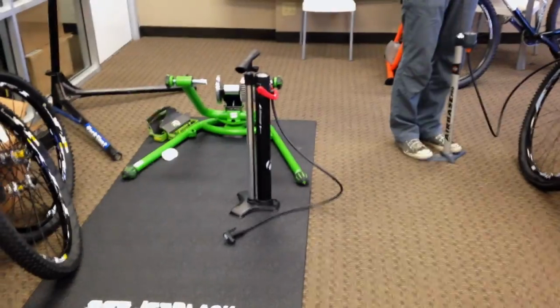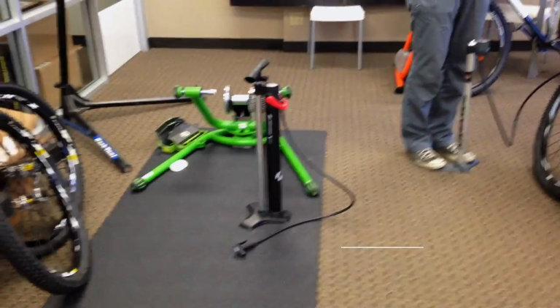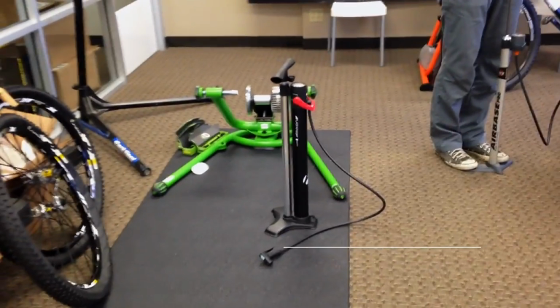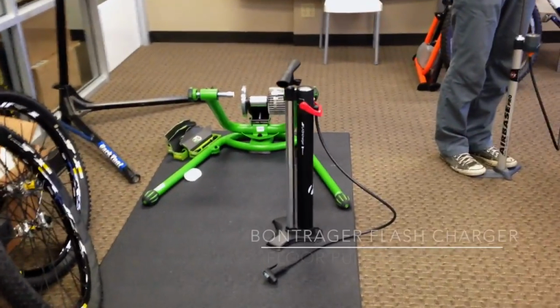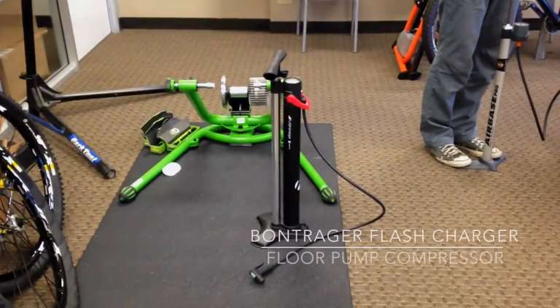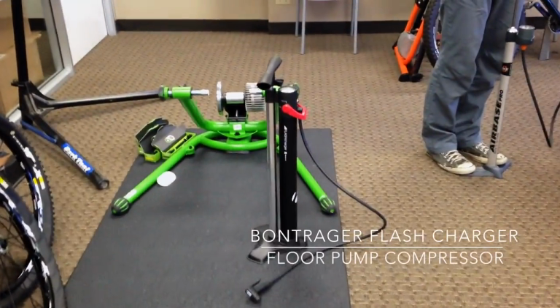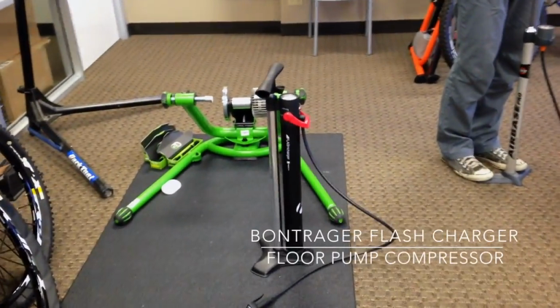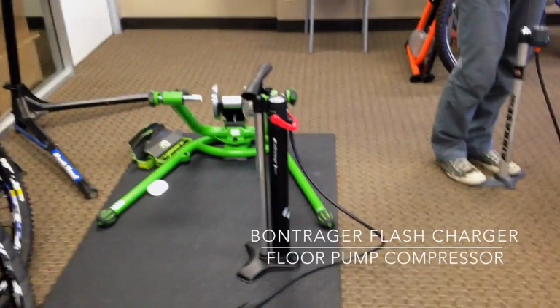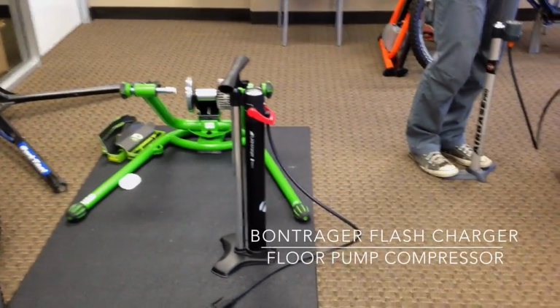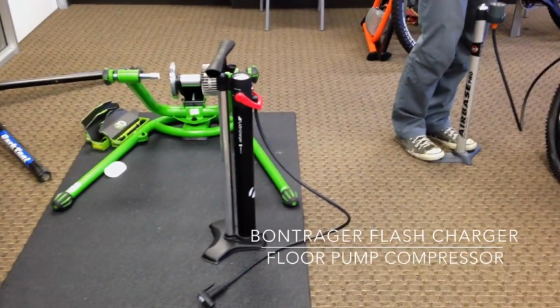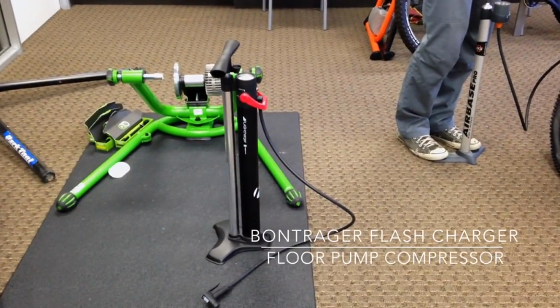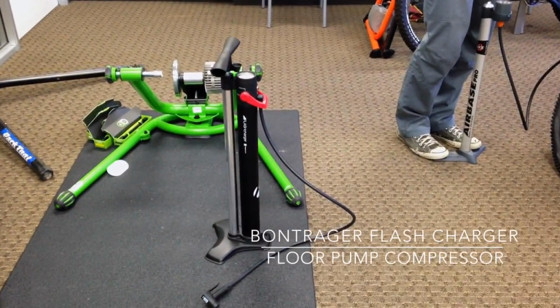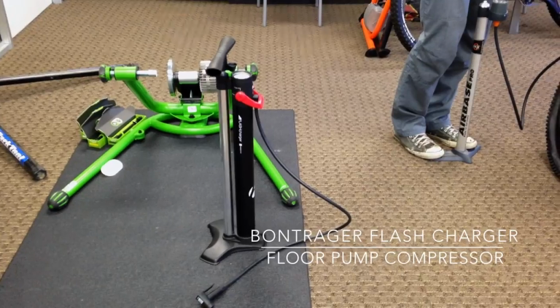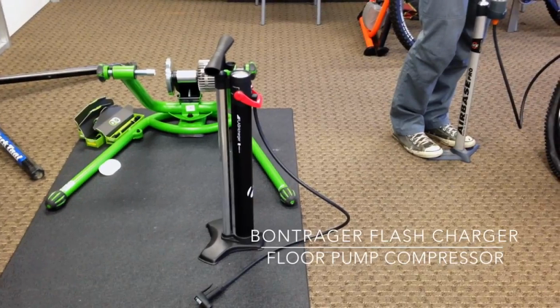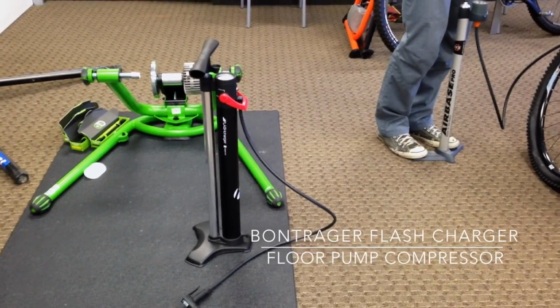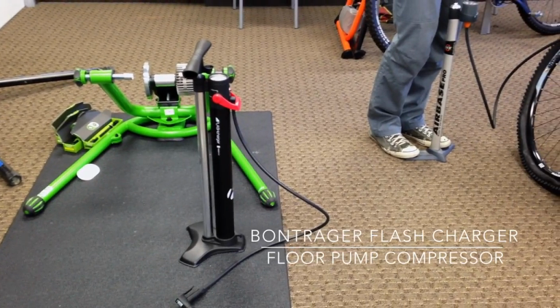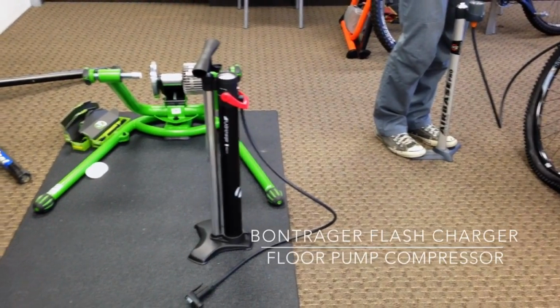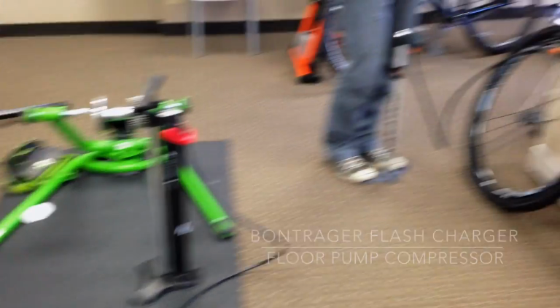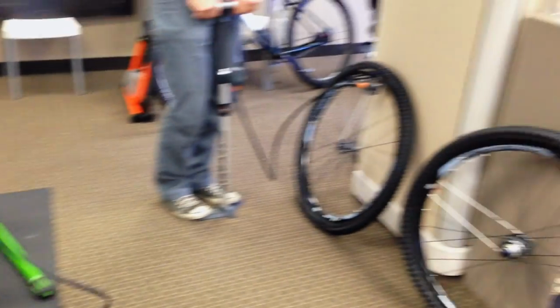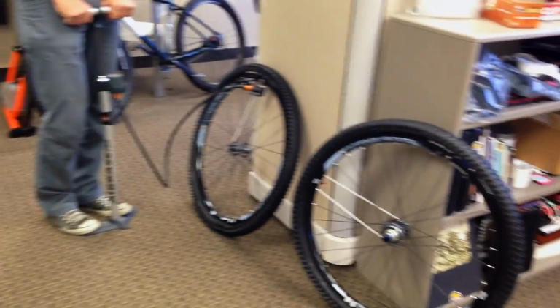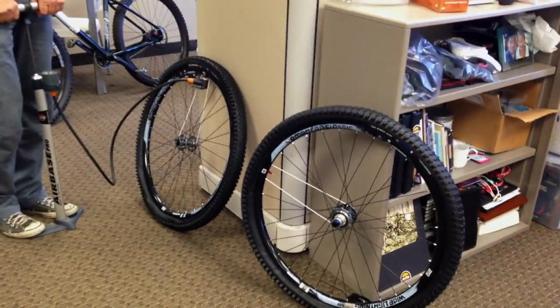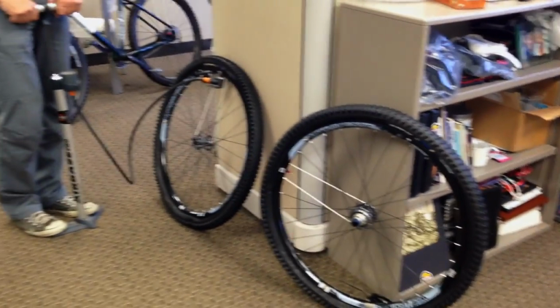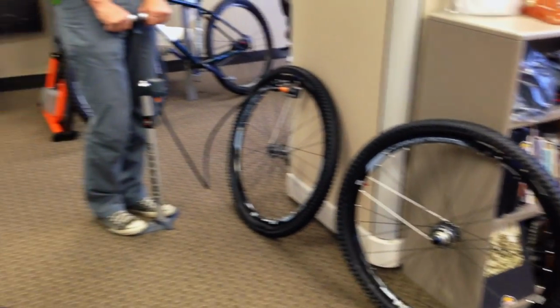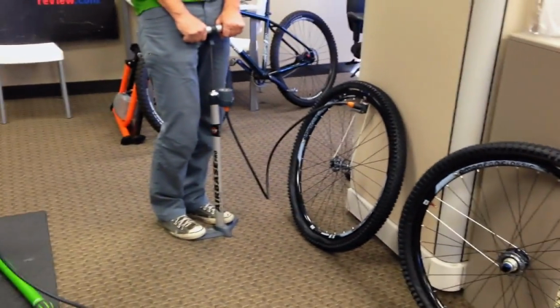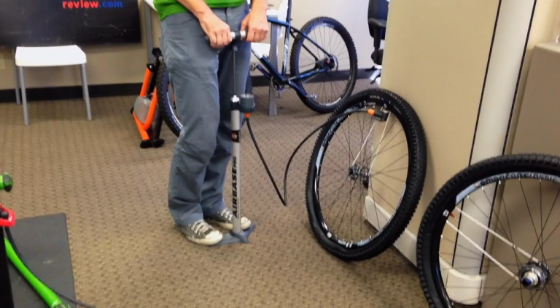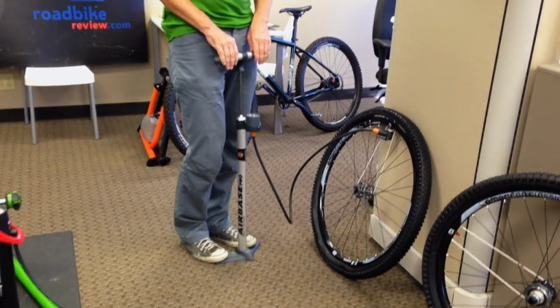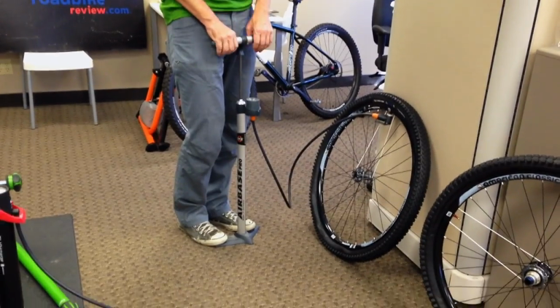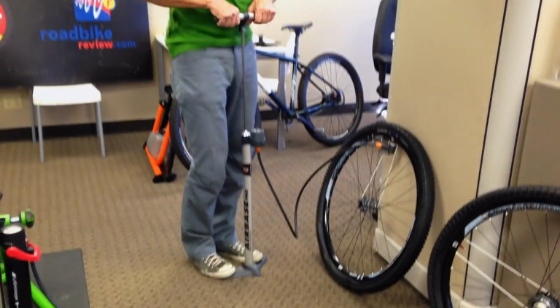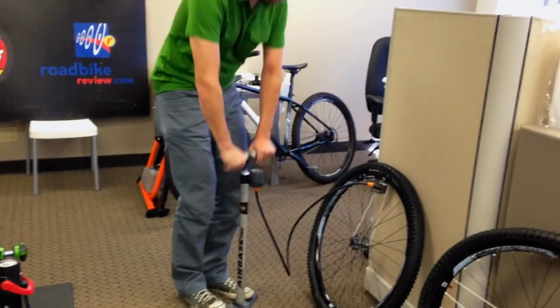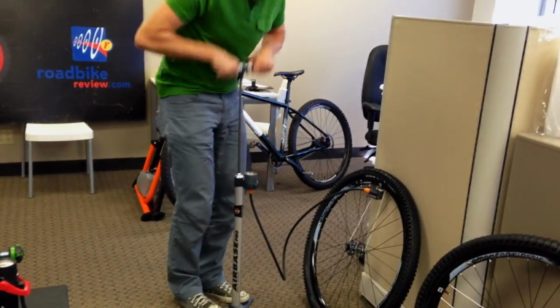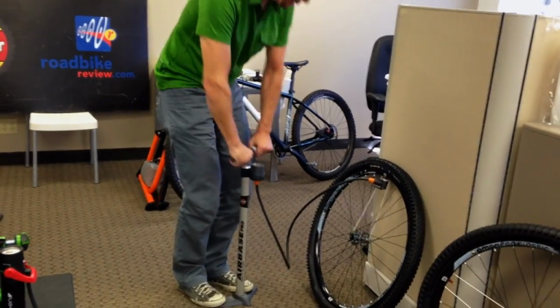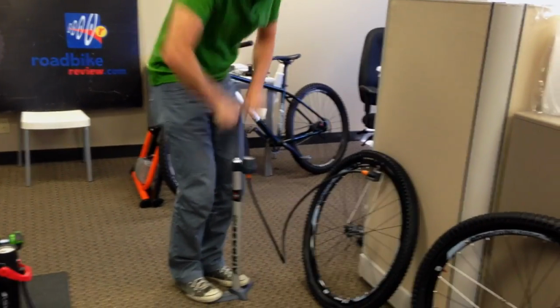We're out here testing the Bontrager Flash Charger Dual Chamber Compressor Floor Pump. But first, we are going to try a normal pump — the SKS Airbase Pro.